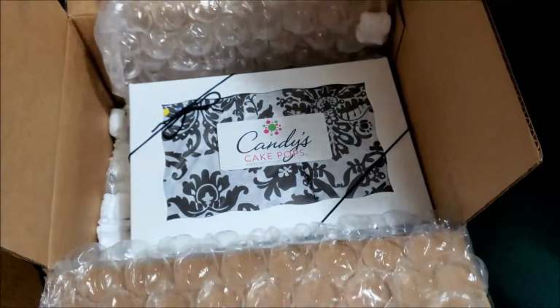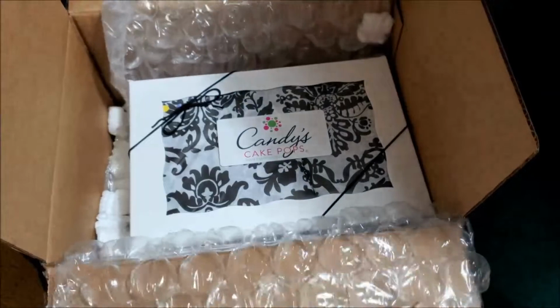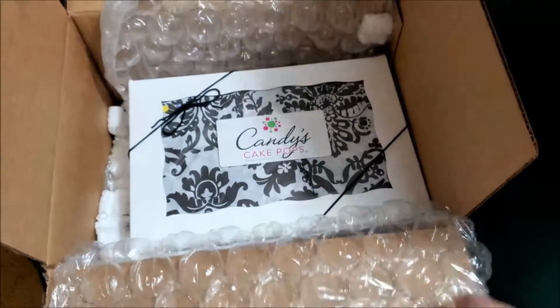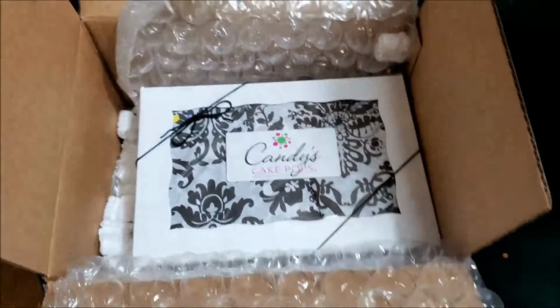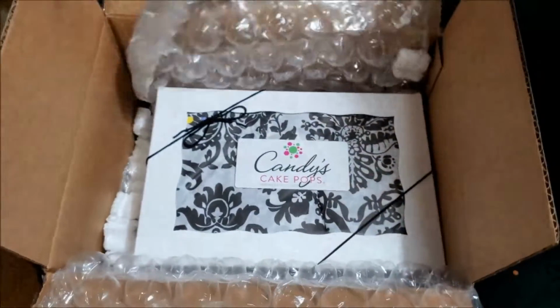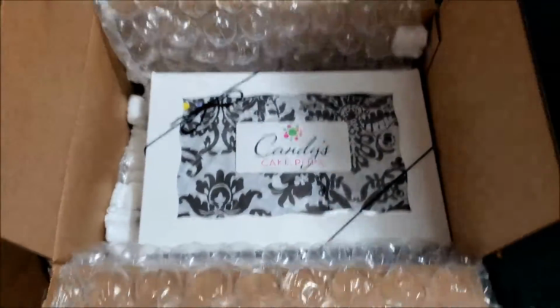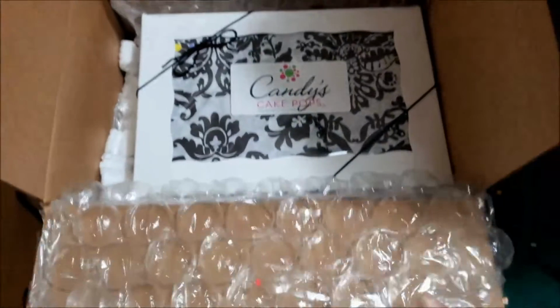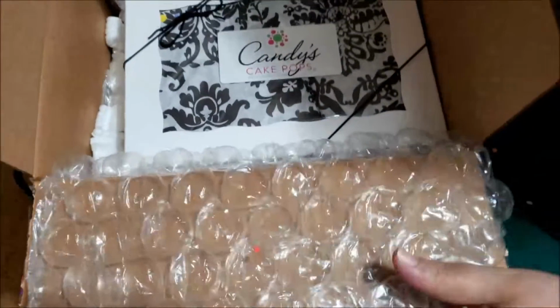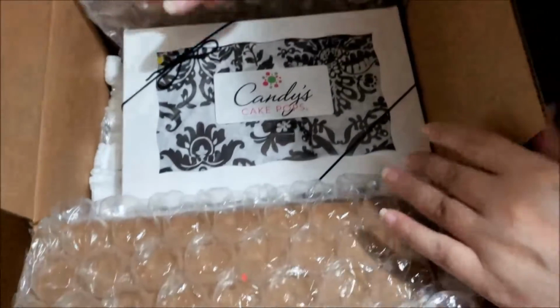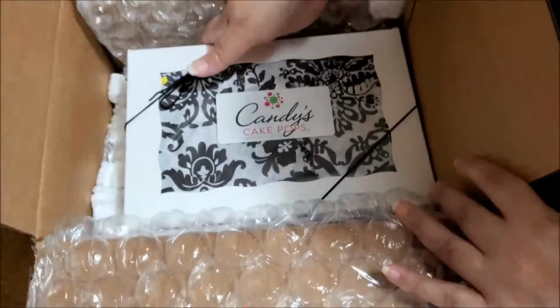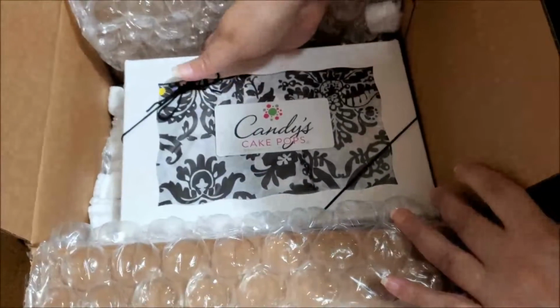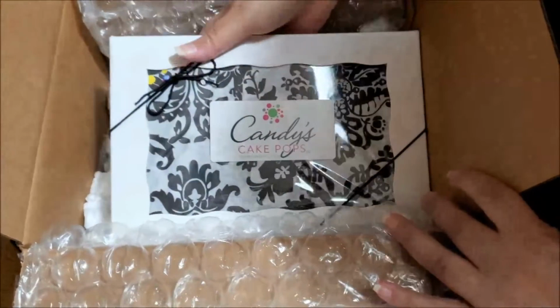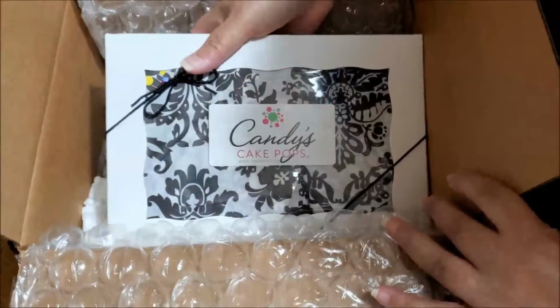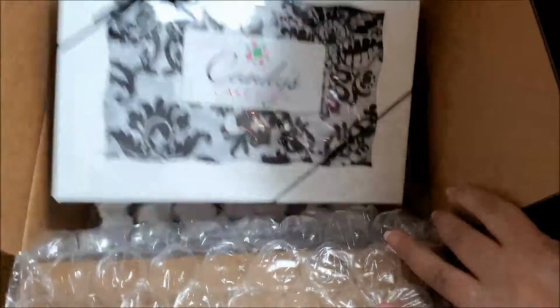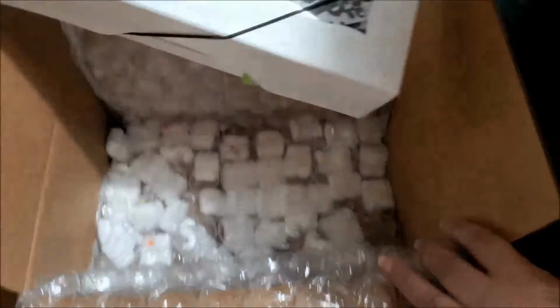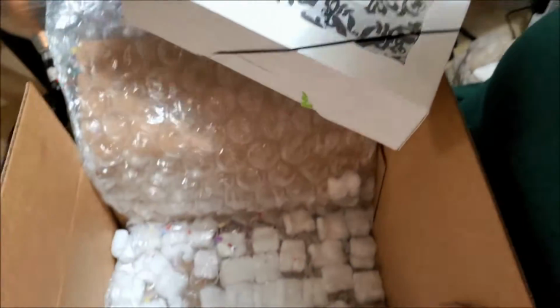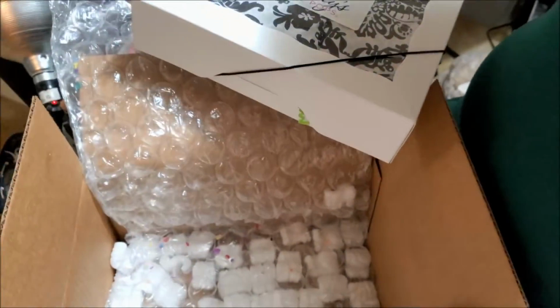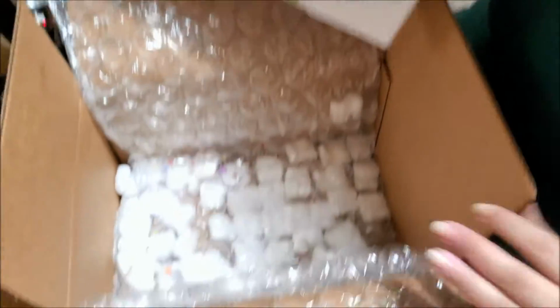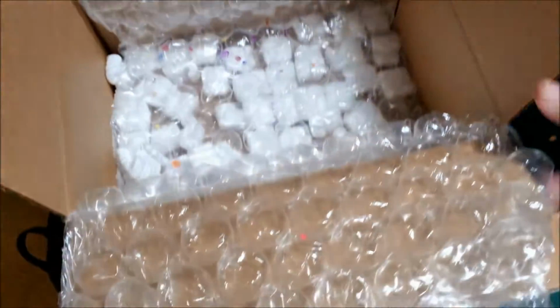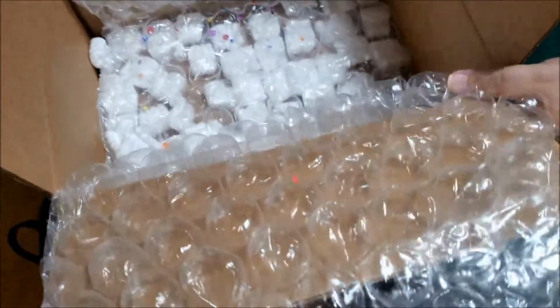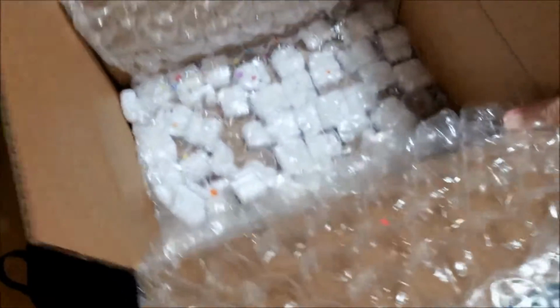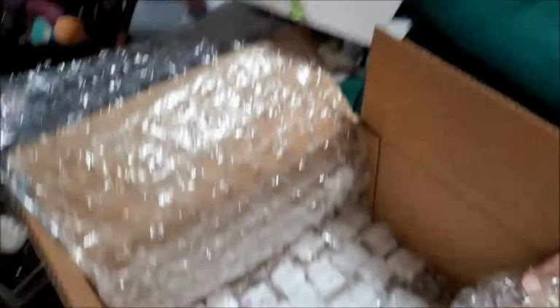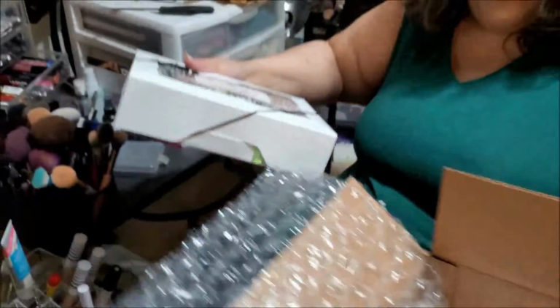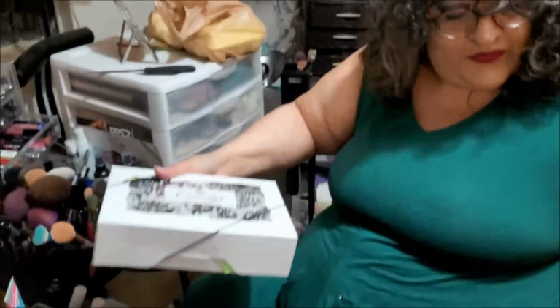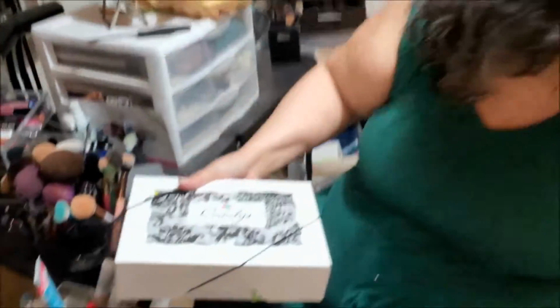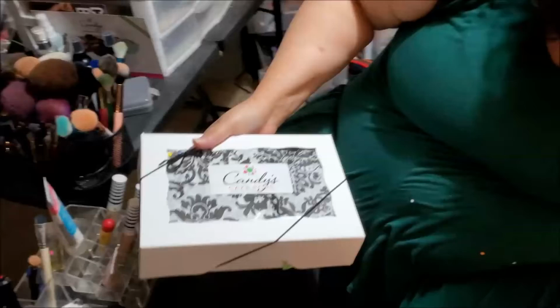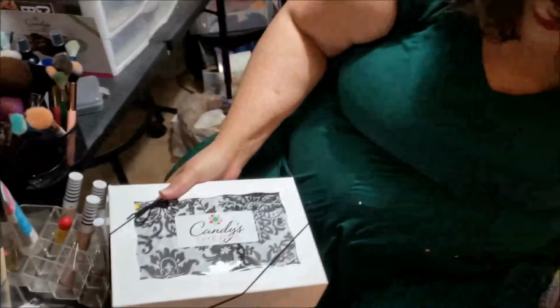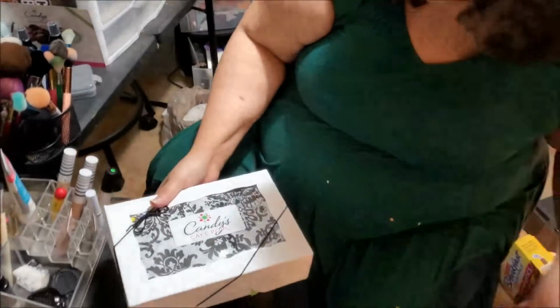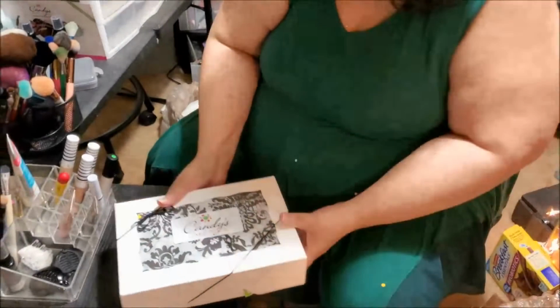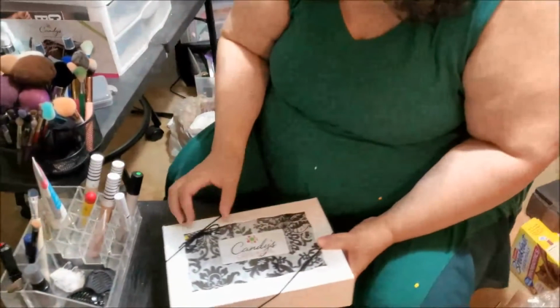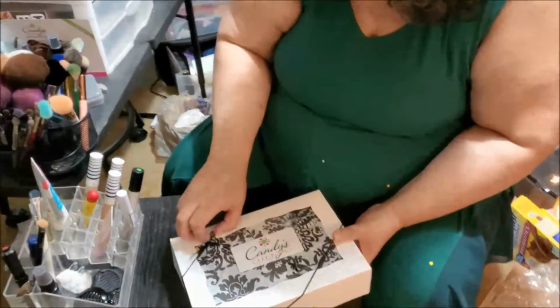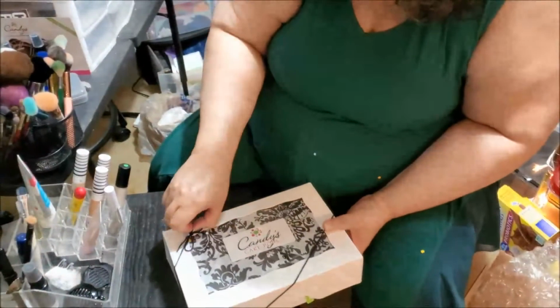That is a pretty box. That's beautiful. There is no card. That's a beautiful box.